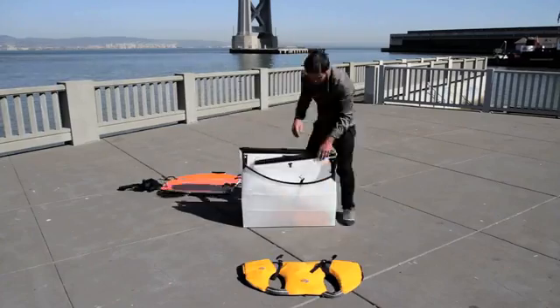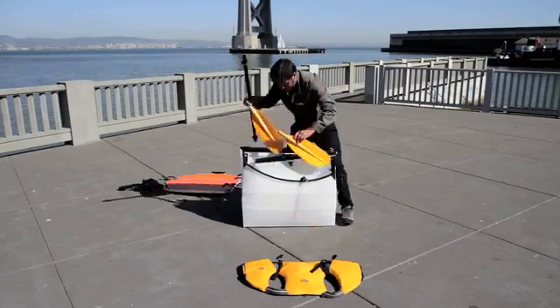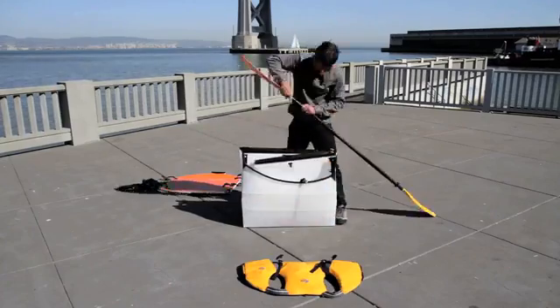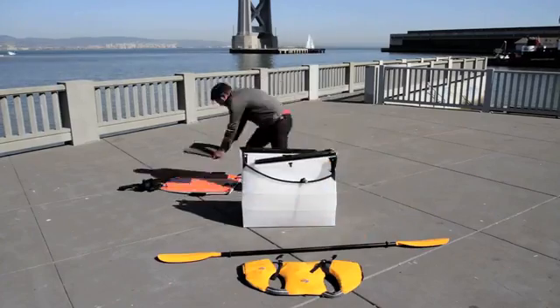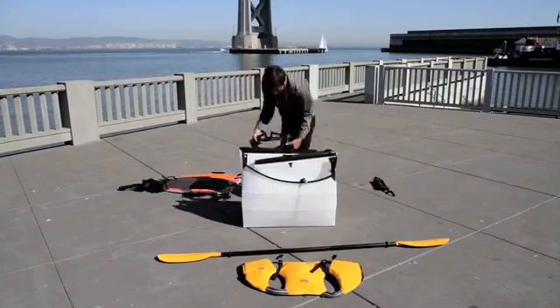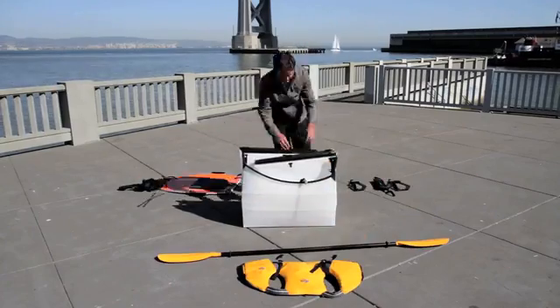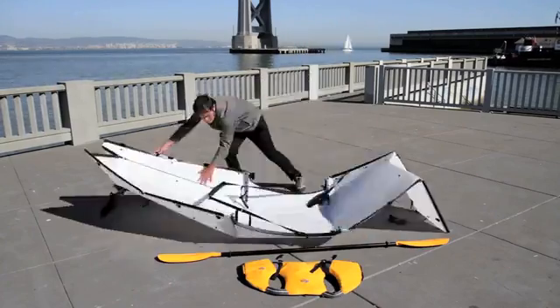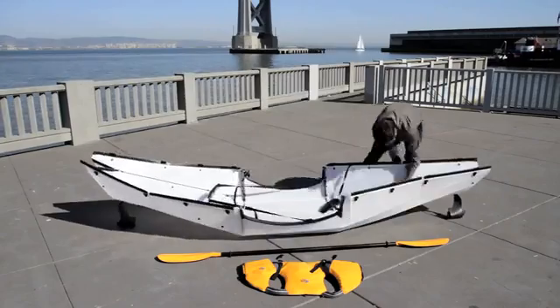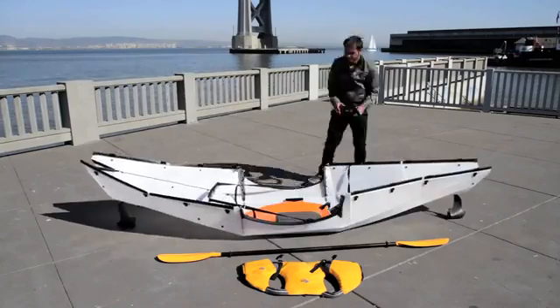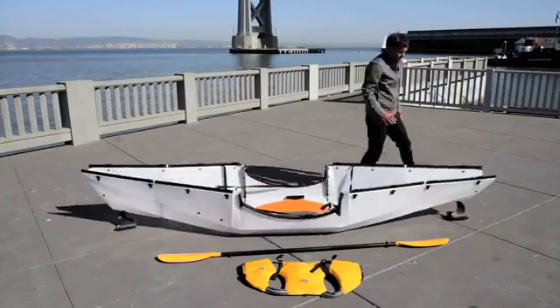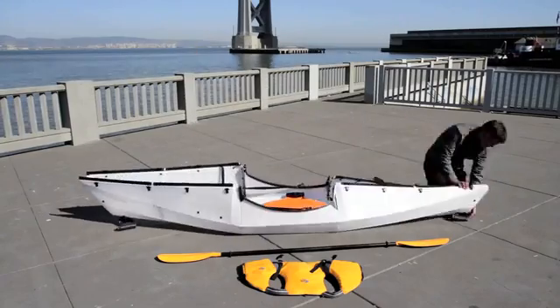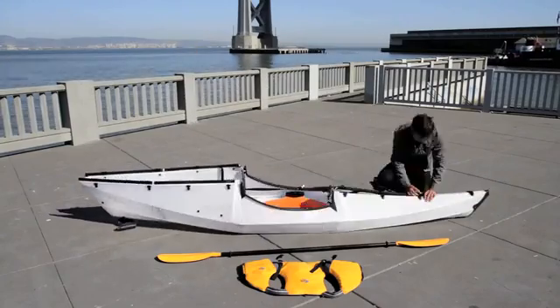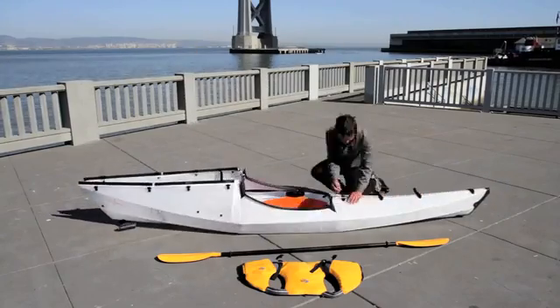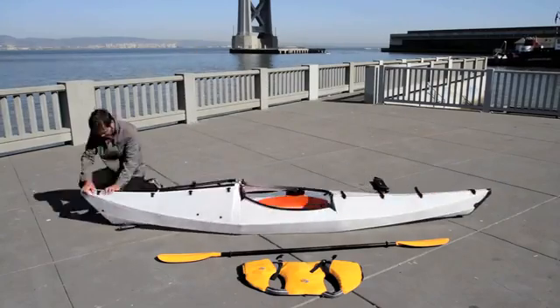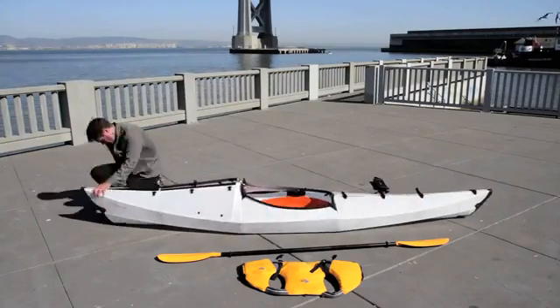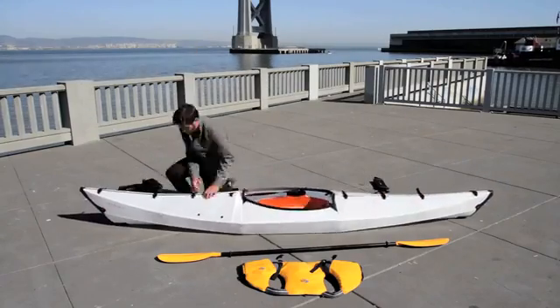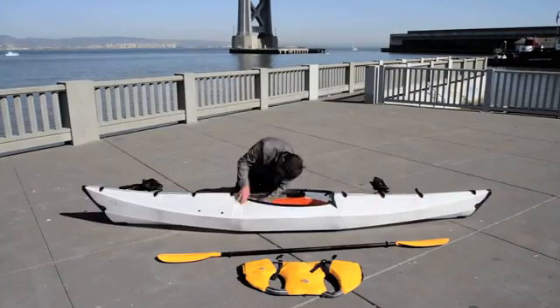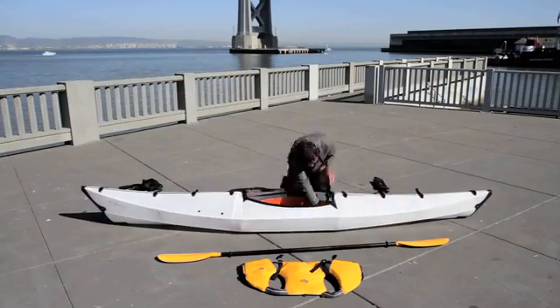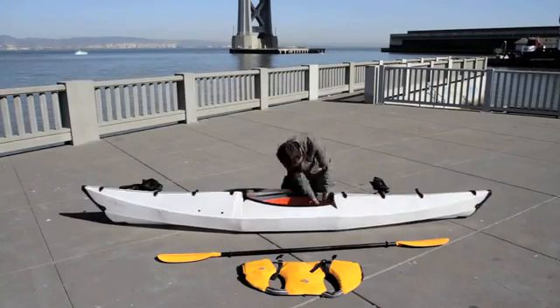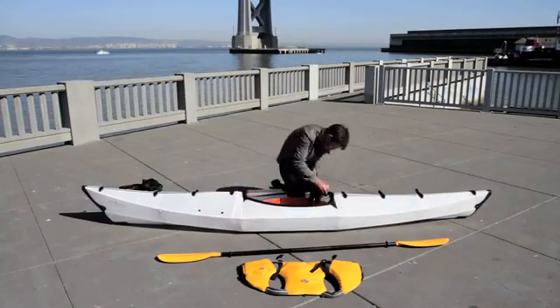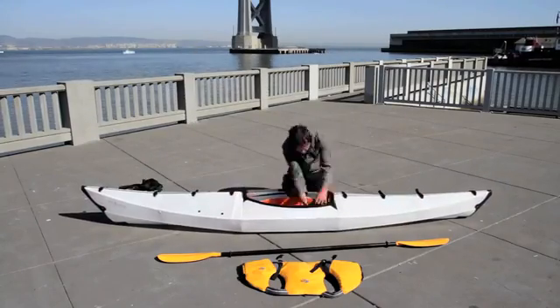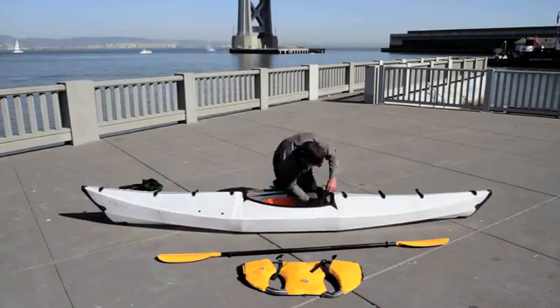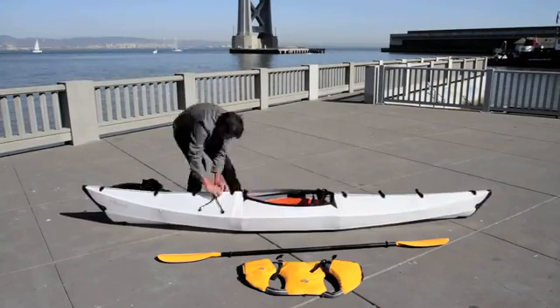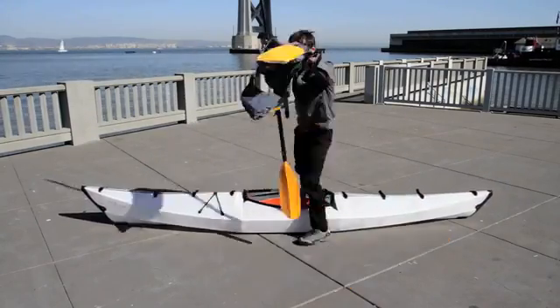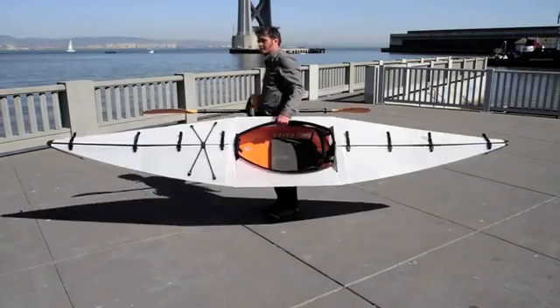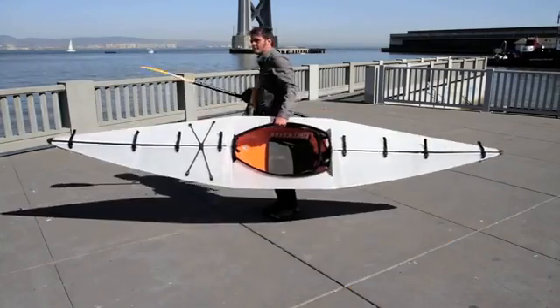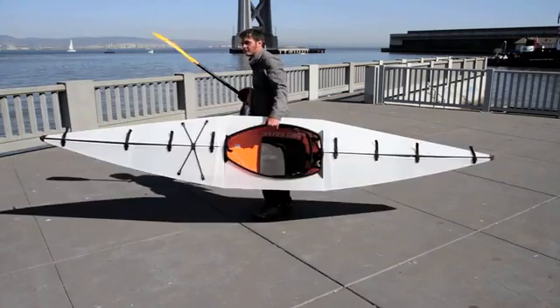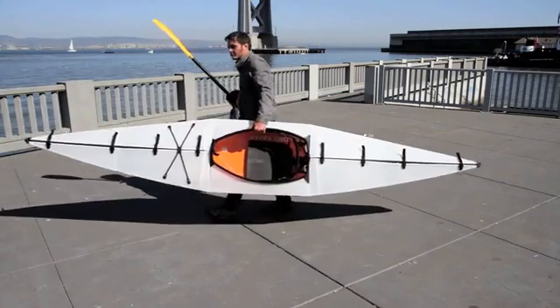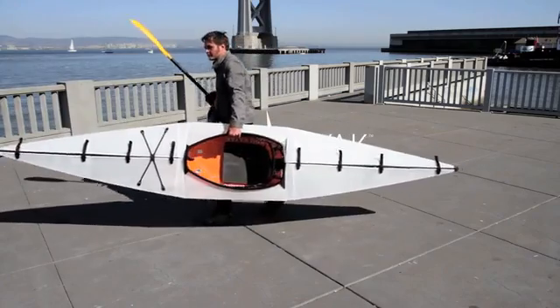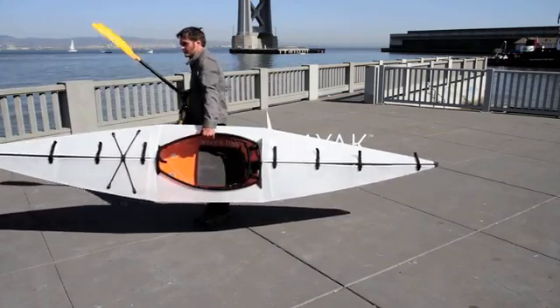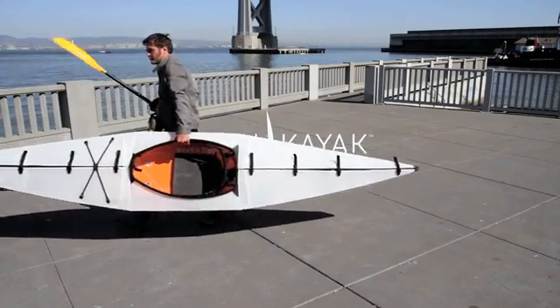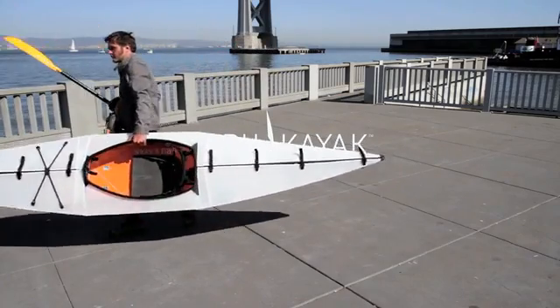After four years of design development, our team is excited to introduce an origami kayak. This is the Oru Kayak.